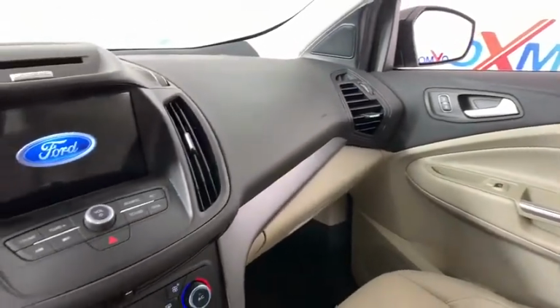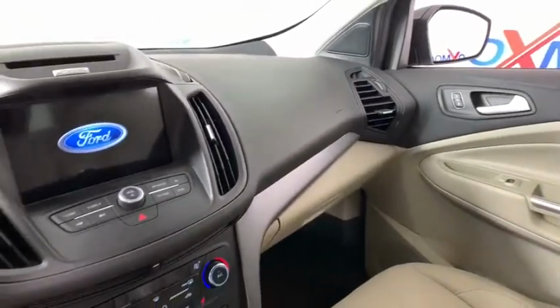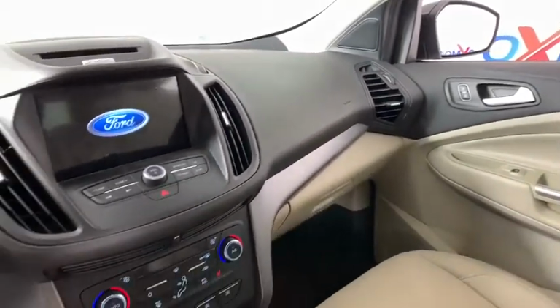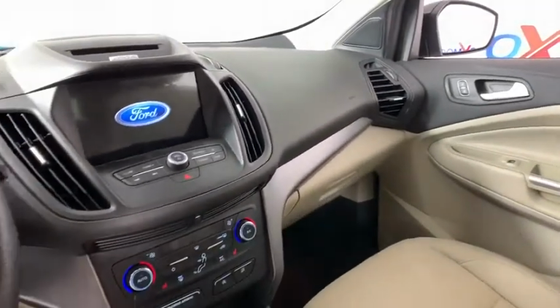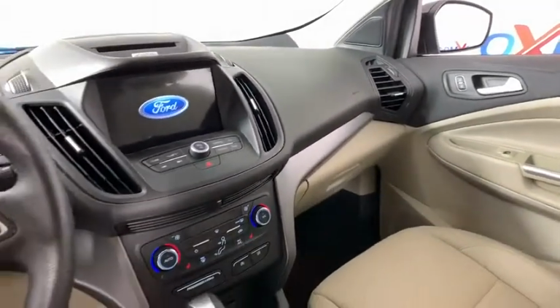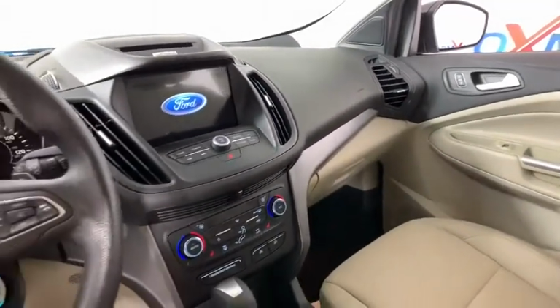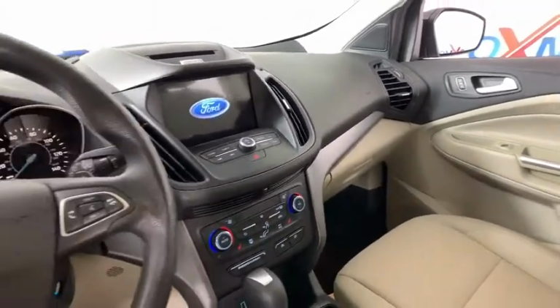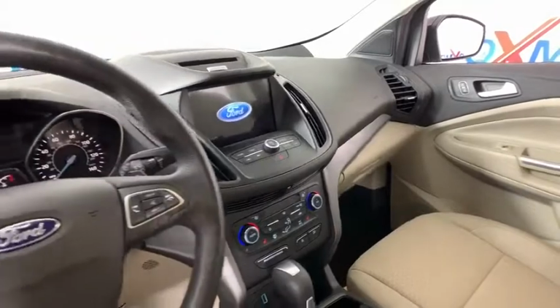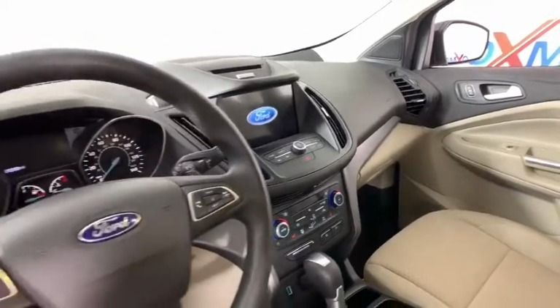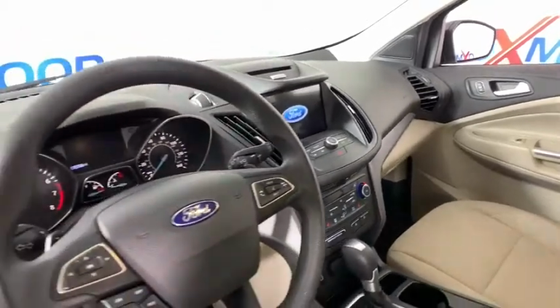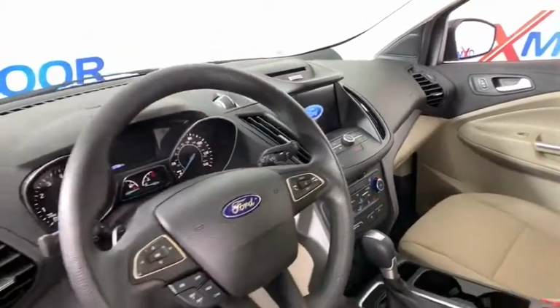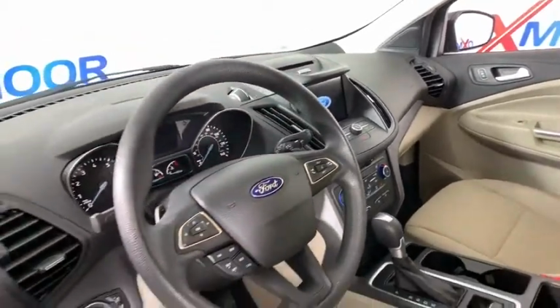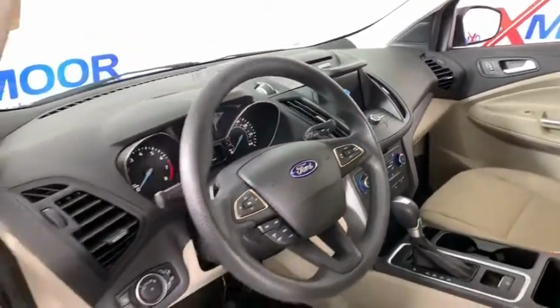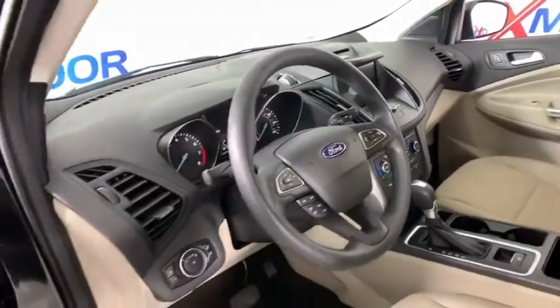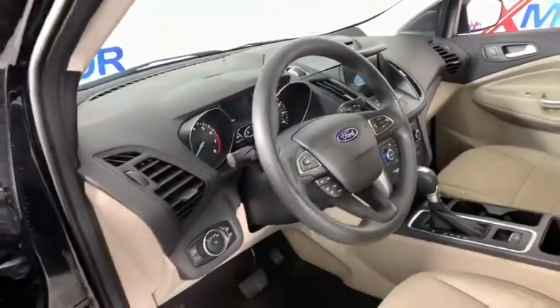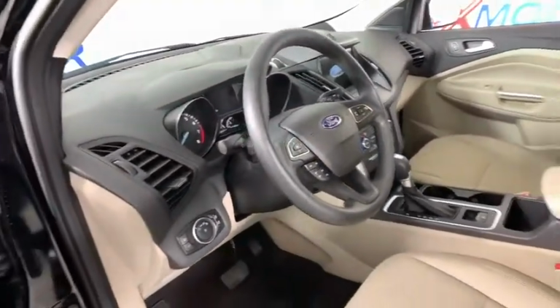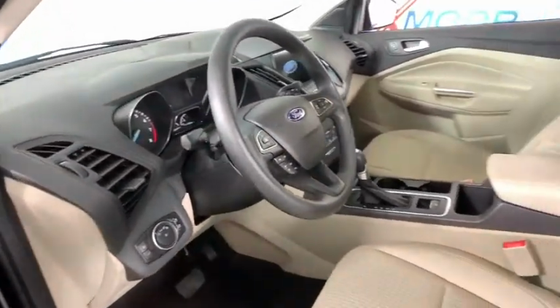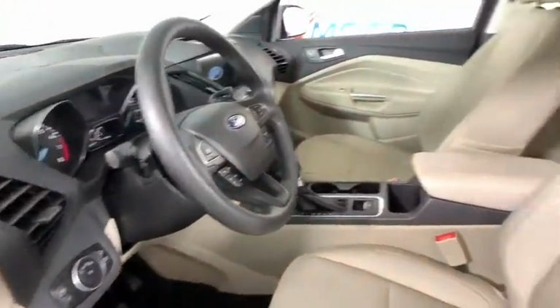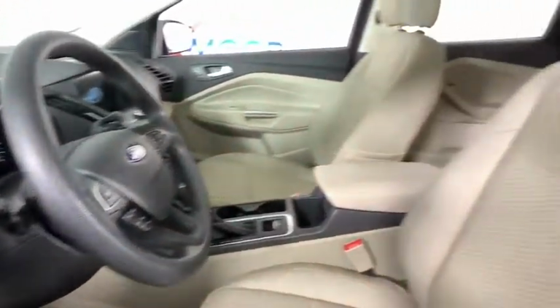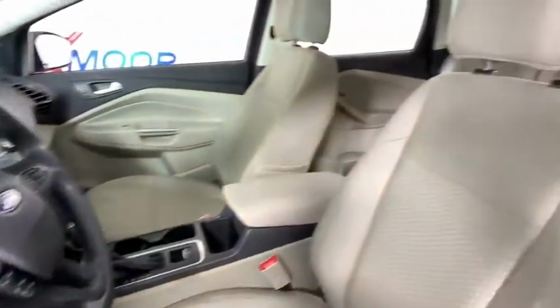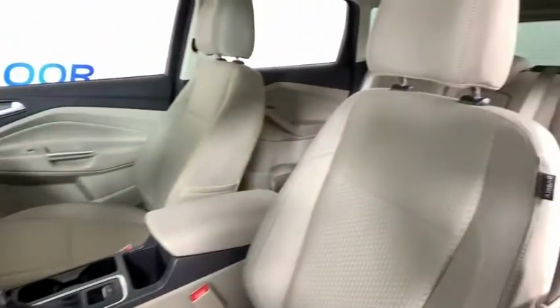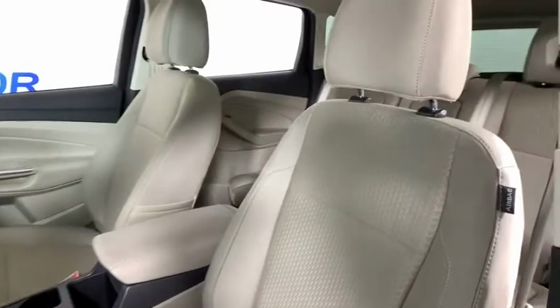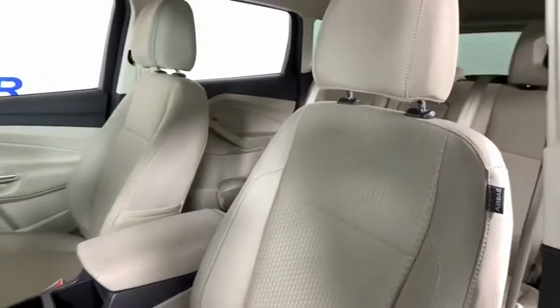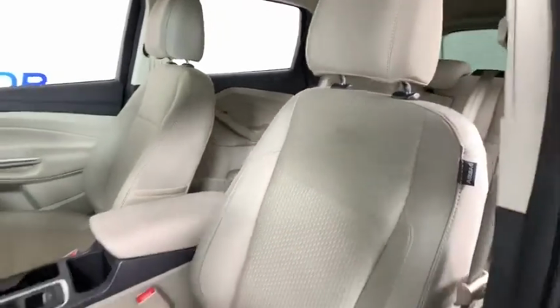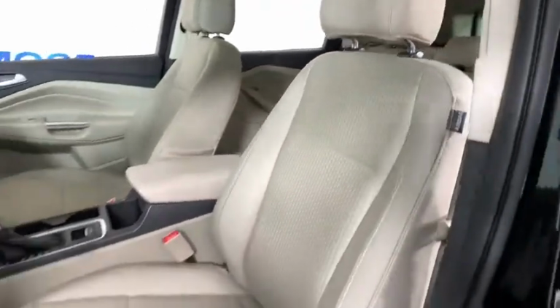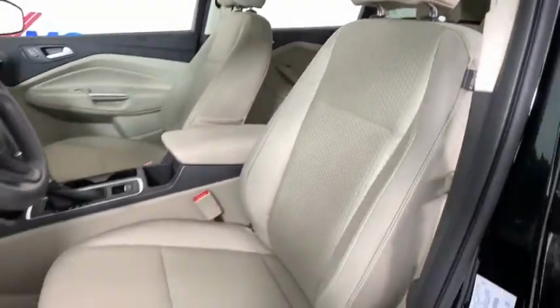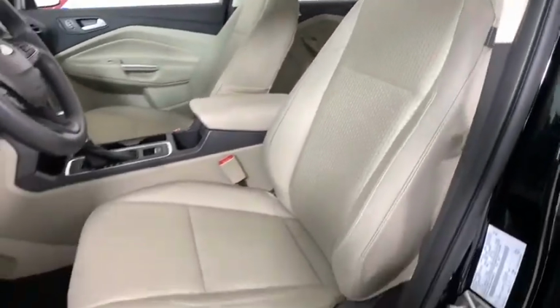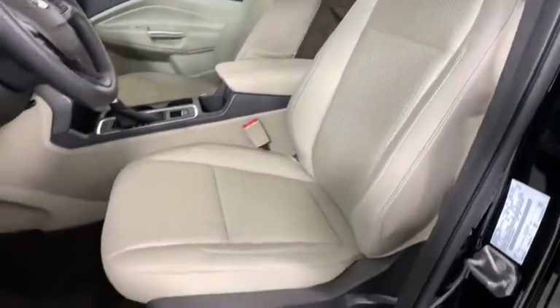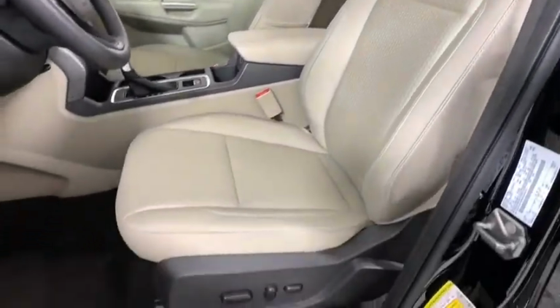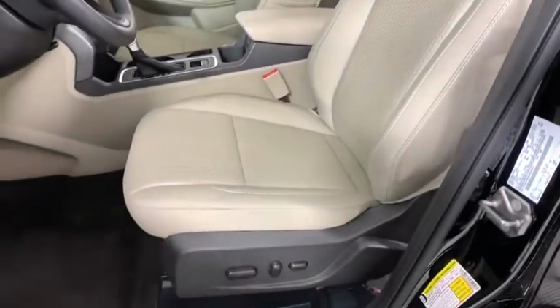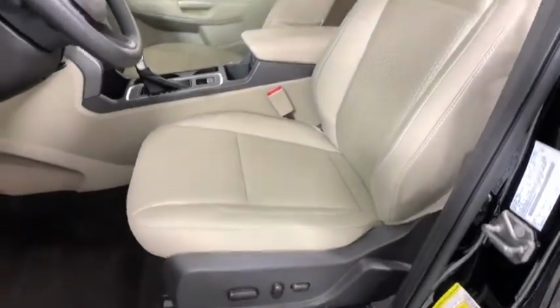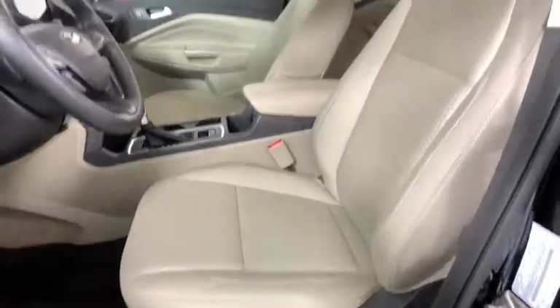Power windows, compass, trip computer, rear window defroster, brake assist, overhead console, remote keyless entry, tachometer, panic alarm, power driver's seat, rear window wiper.